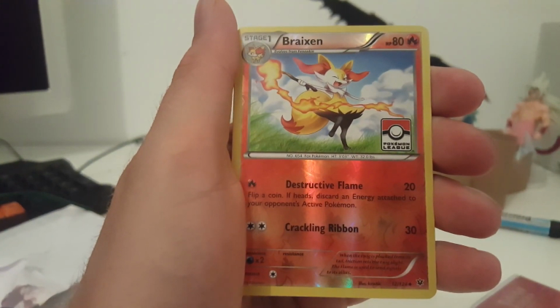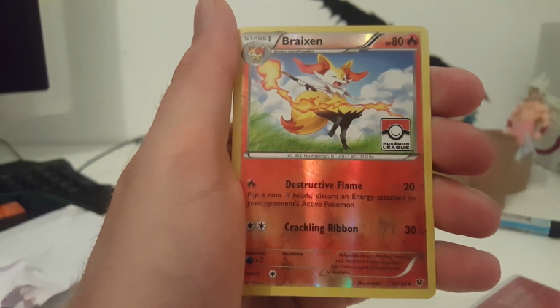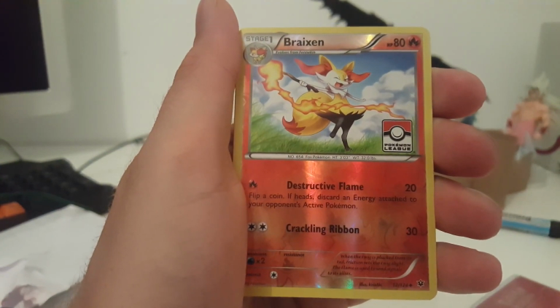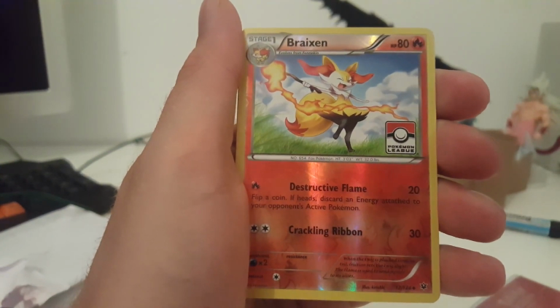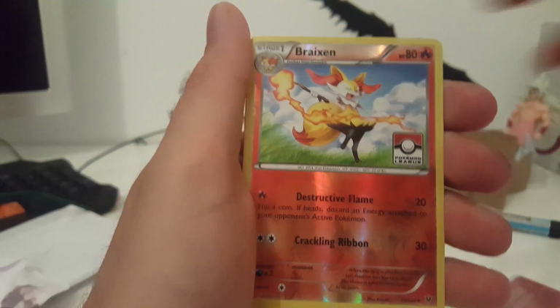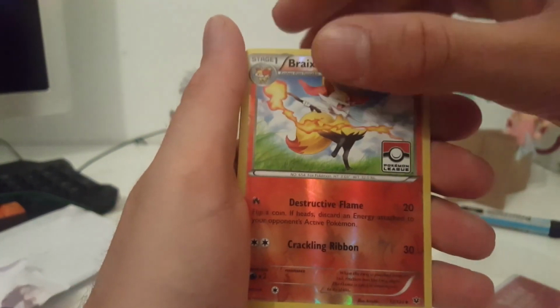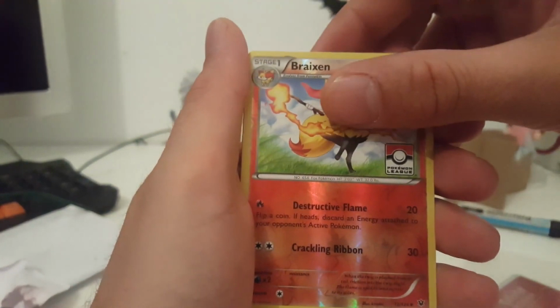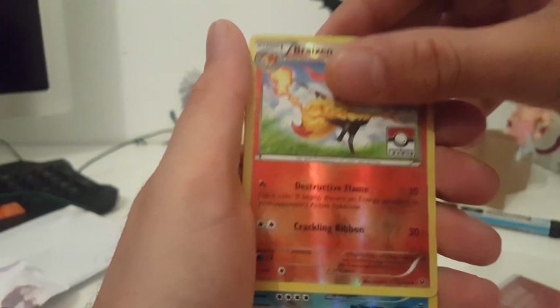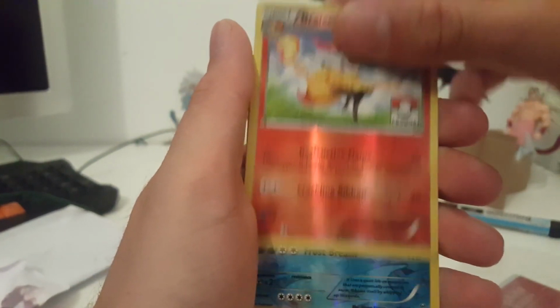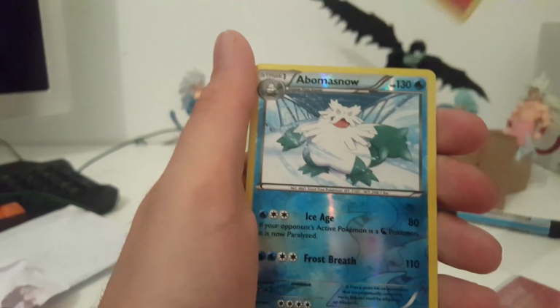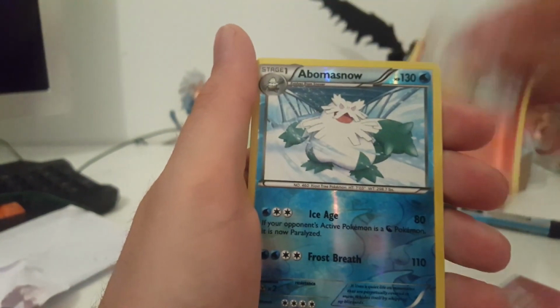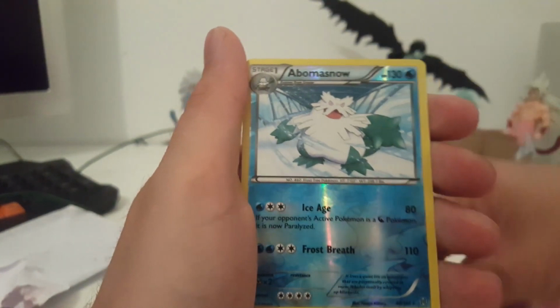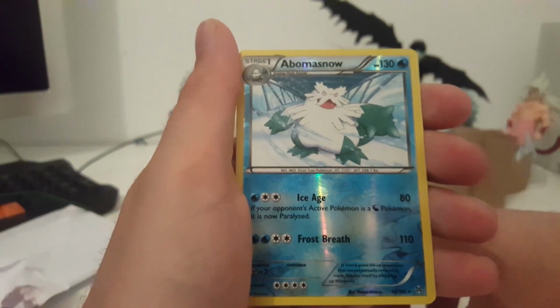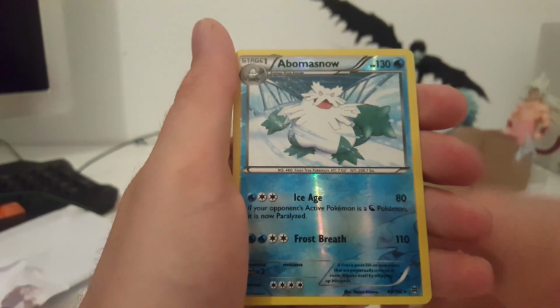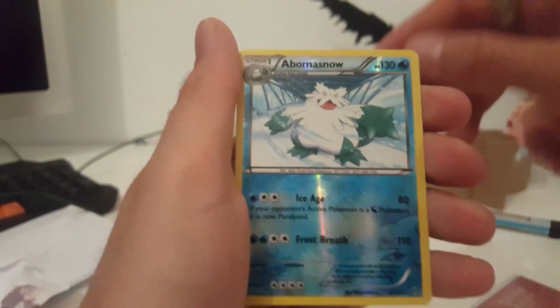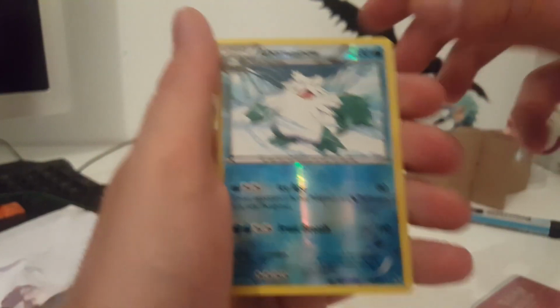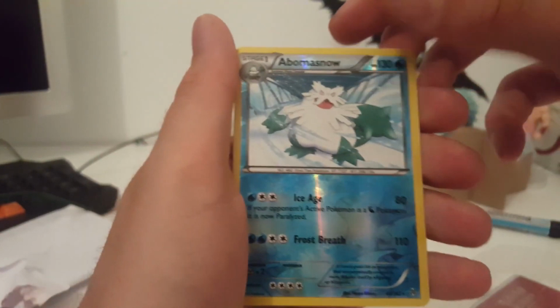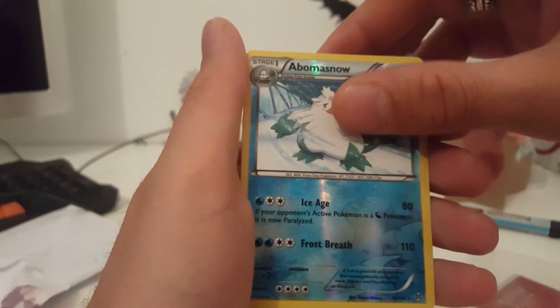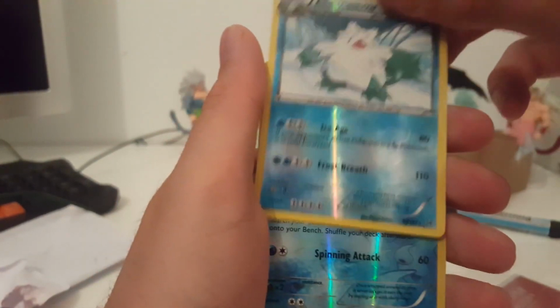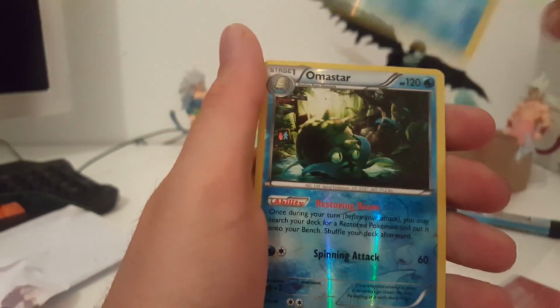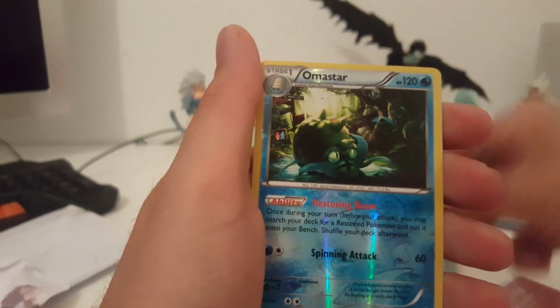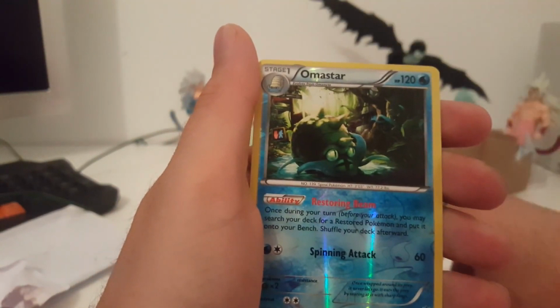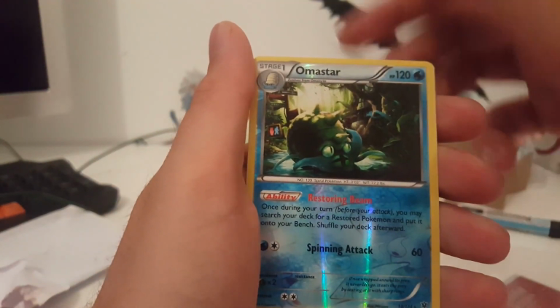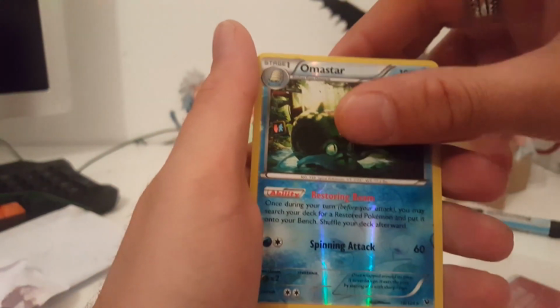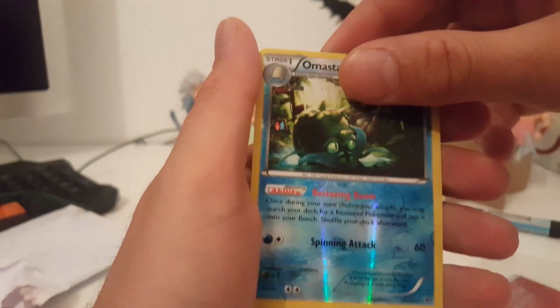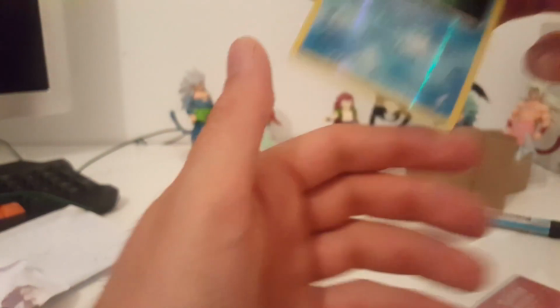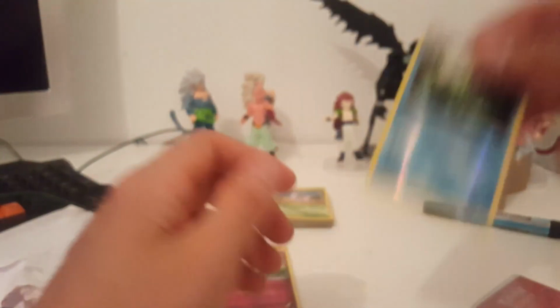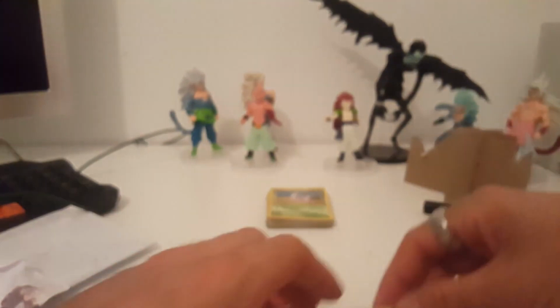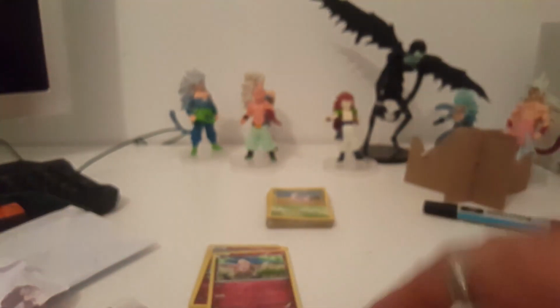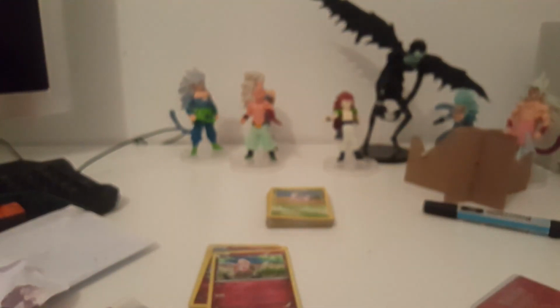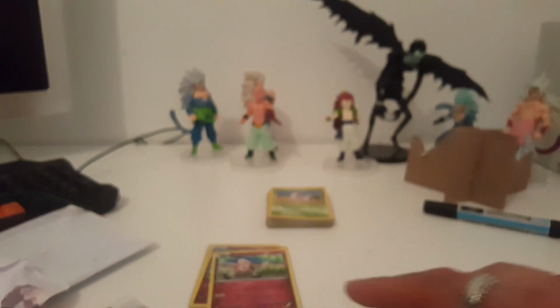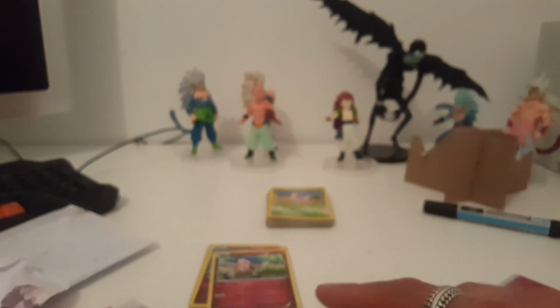Look at this Pokemon League card — Braixen reverse holo! Look at that baby. And an Abomasnow reverse holo. What is wrong with this Braixen?